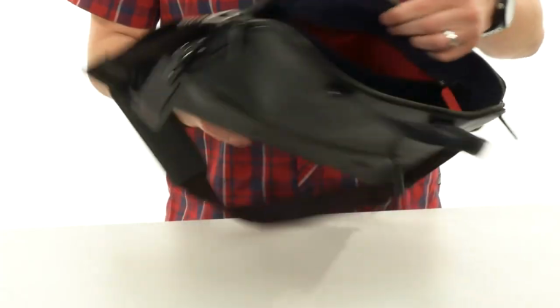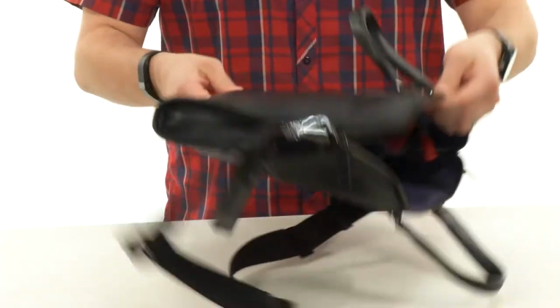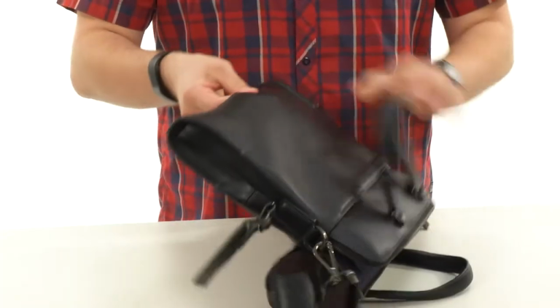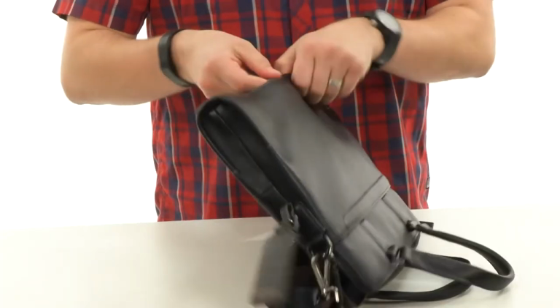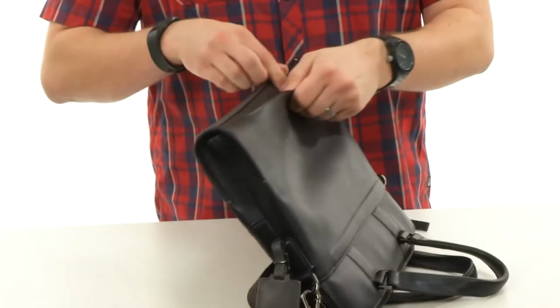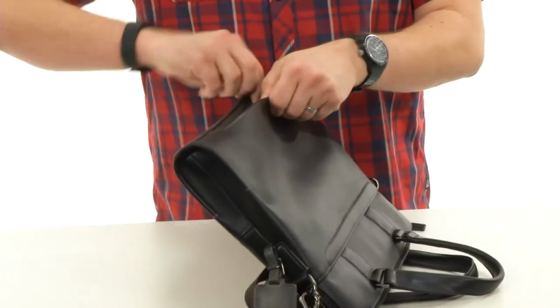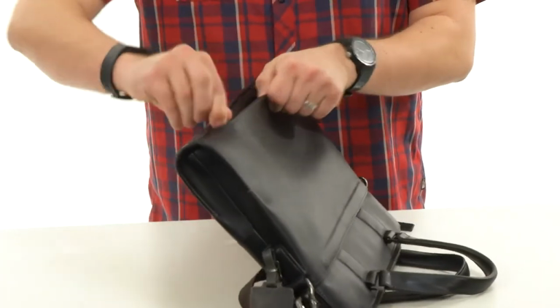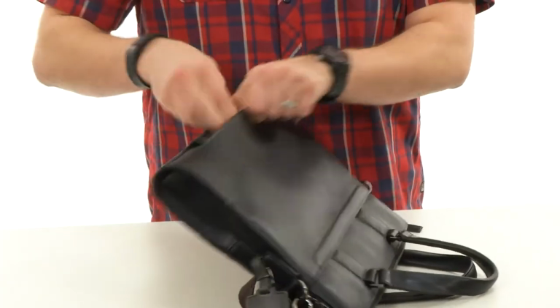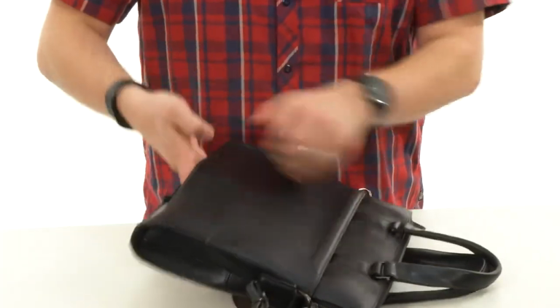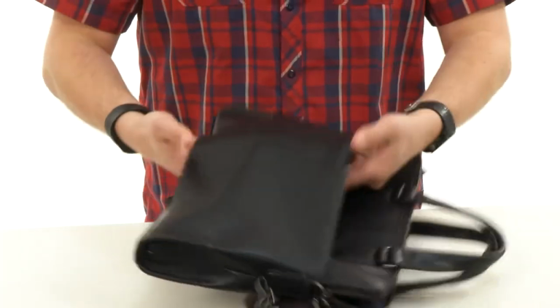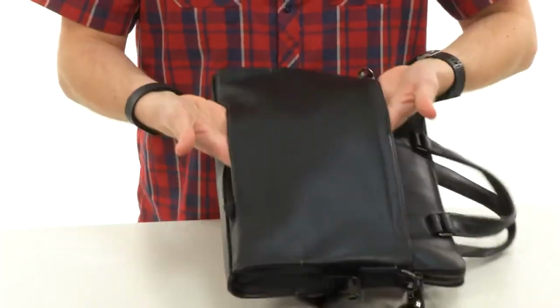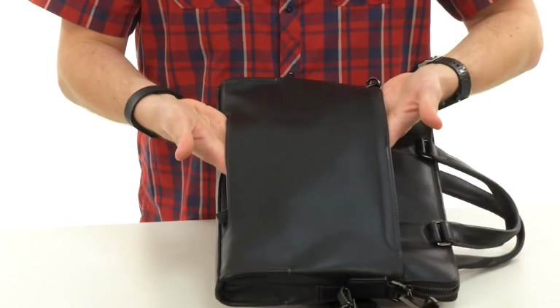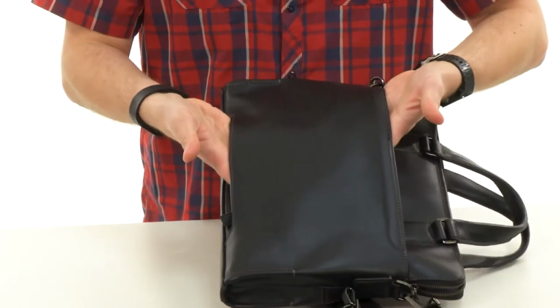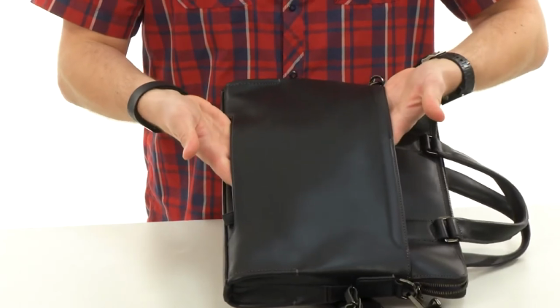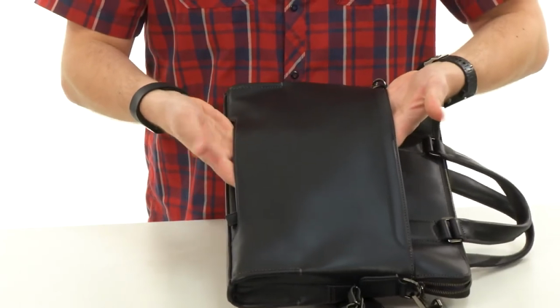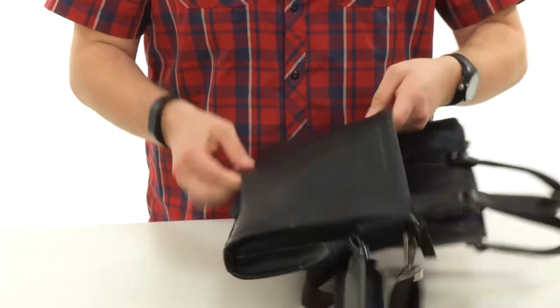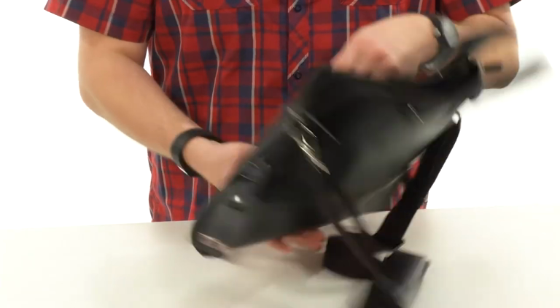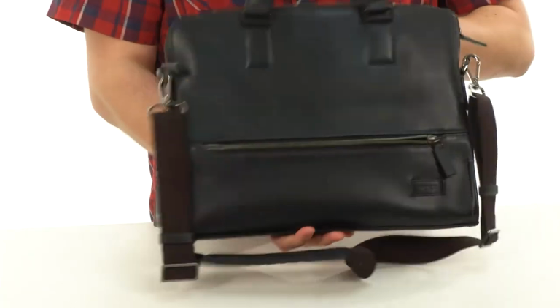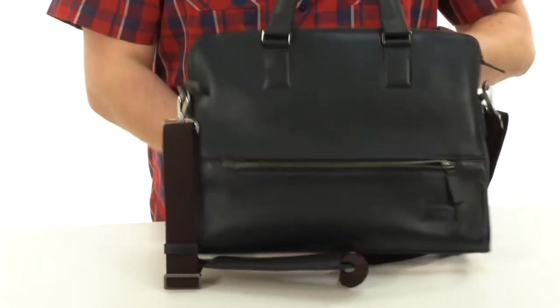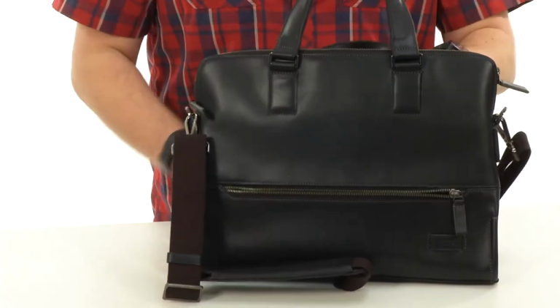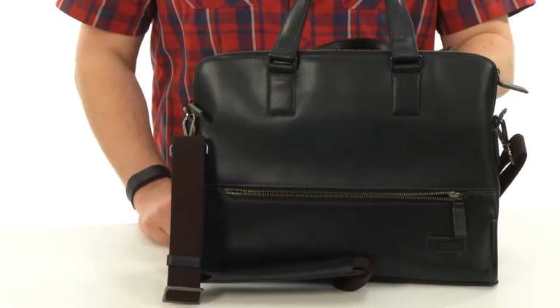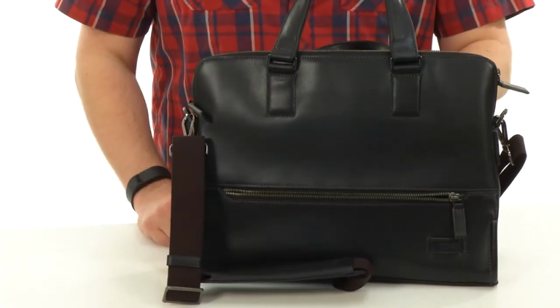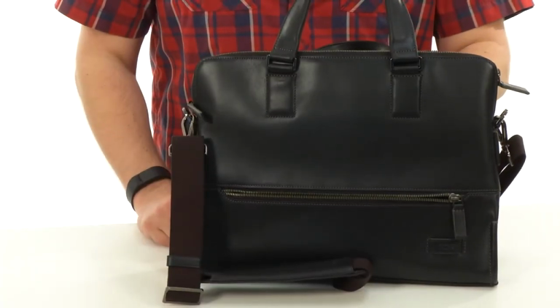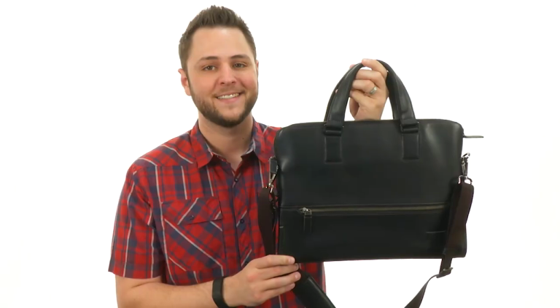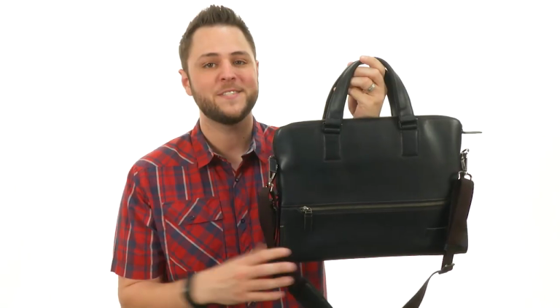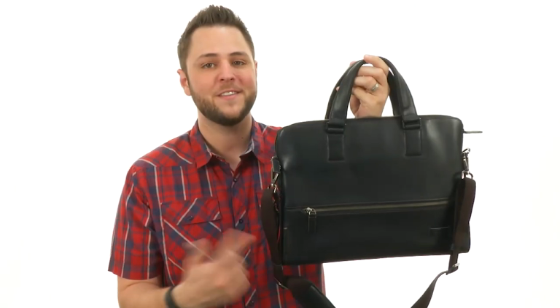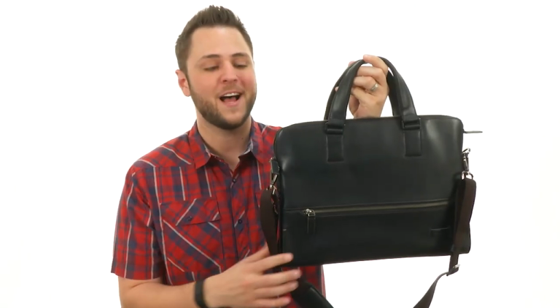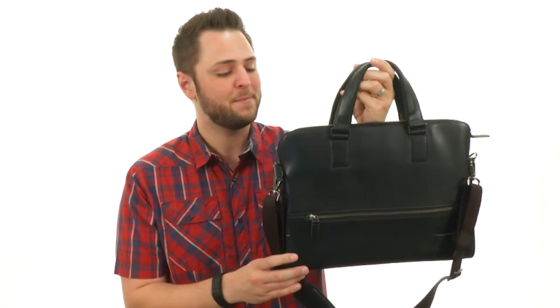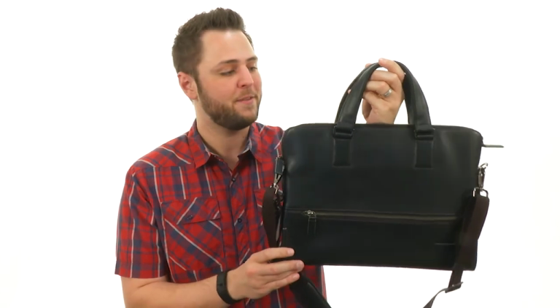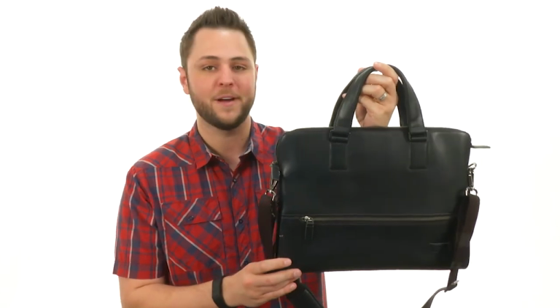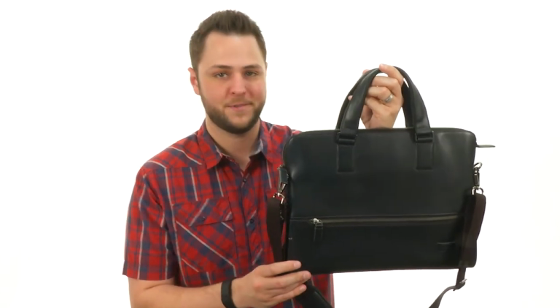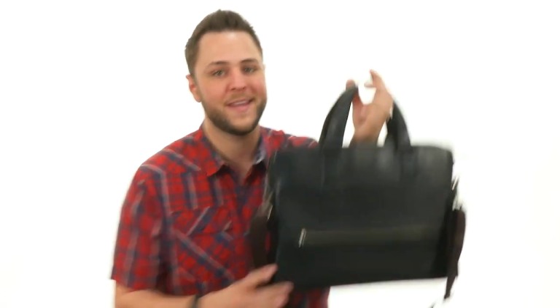Then you have that really nice pass-through design here on the back, so you can strap it on to the front of your luggage if you are traveling. Don't miss out on this awesome brief from Toomey.